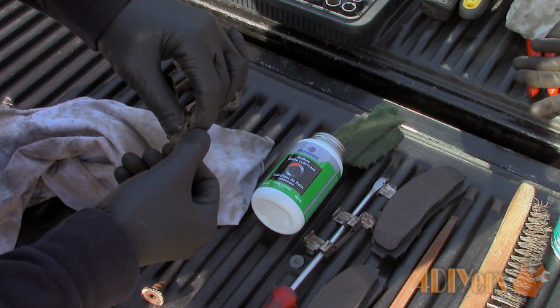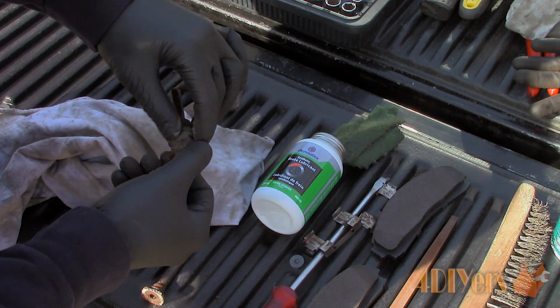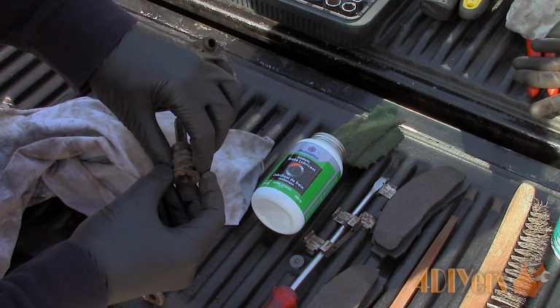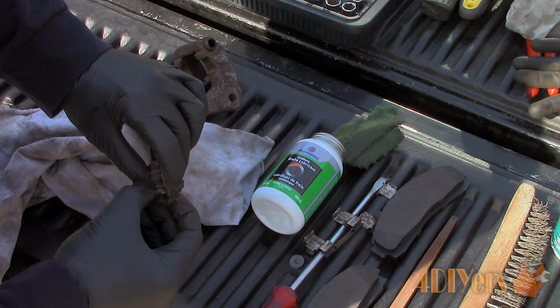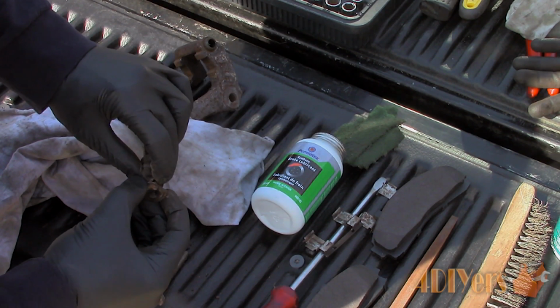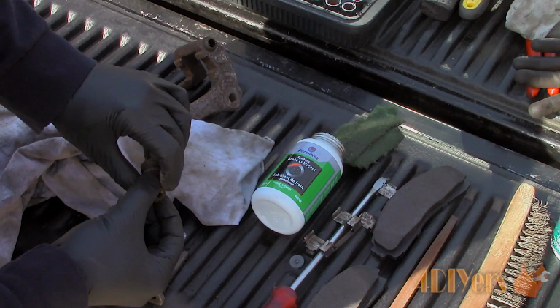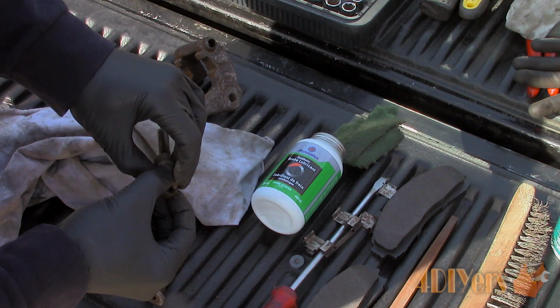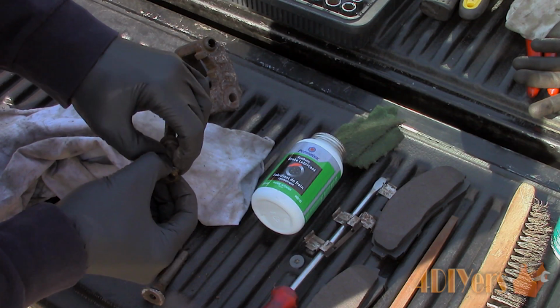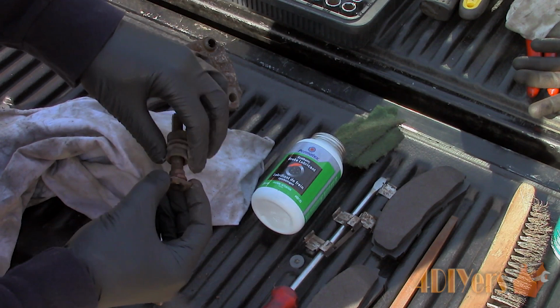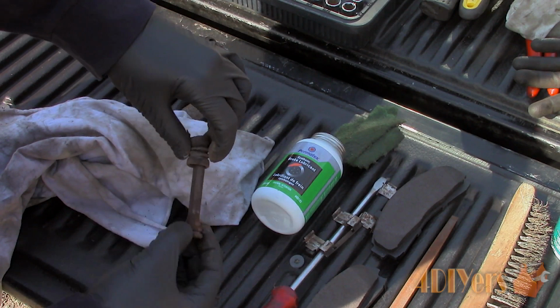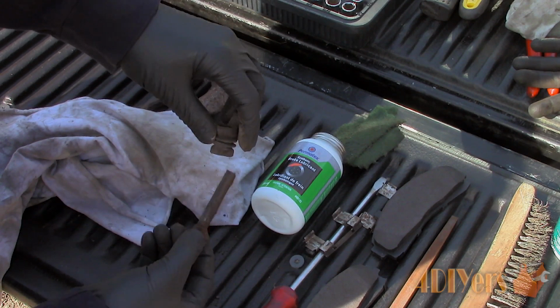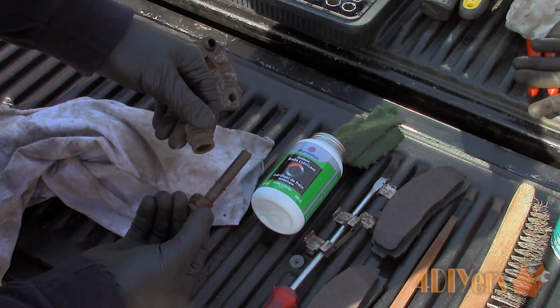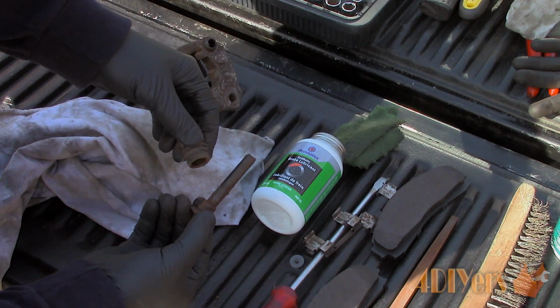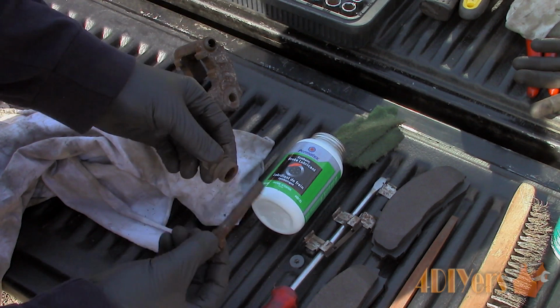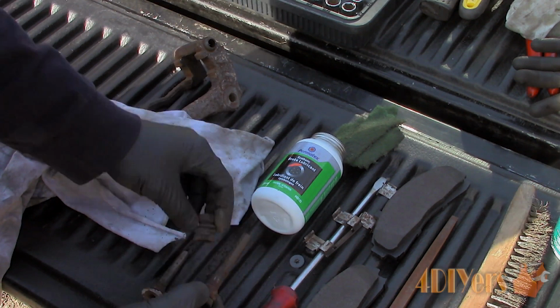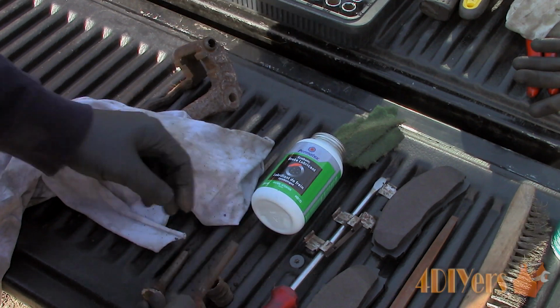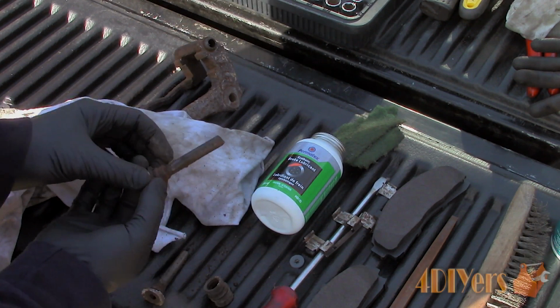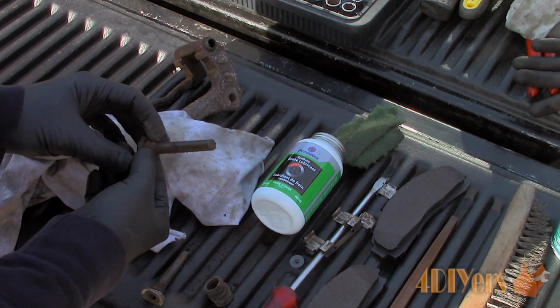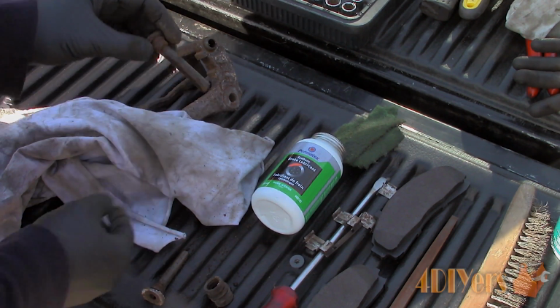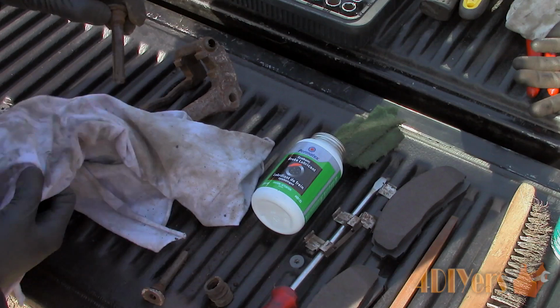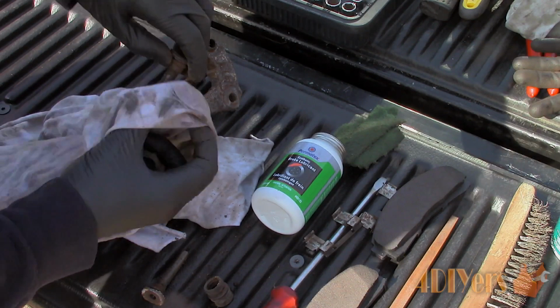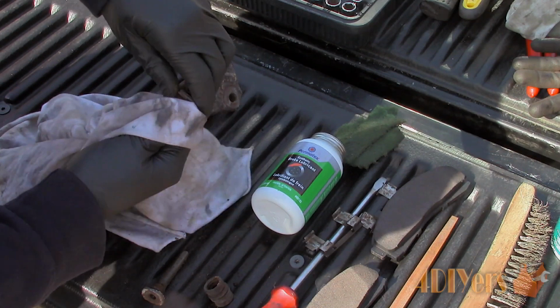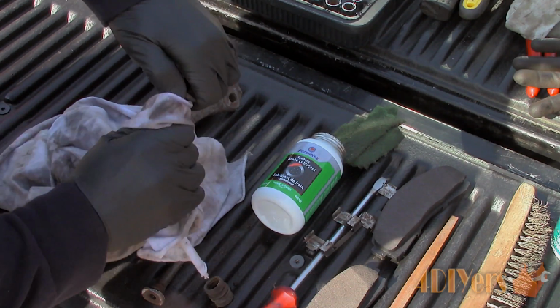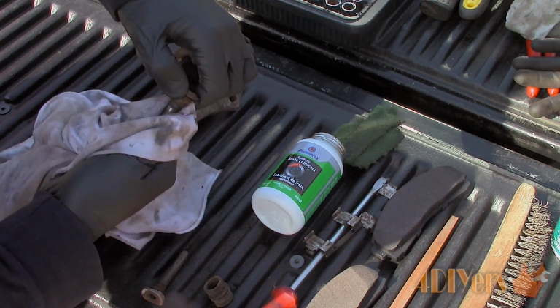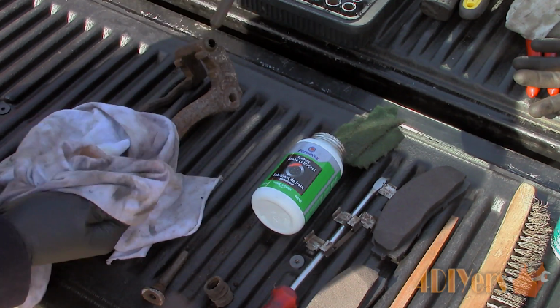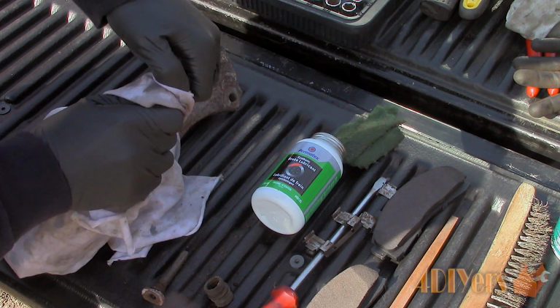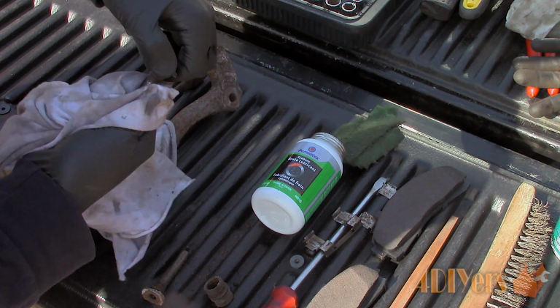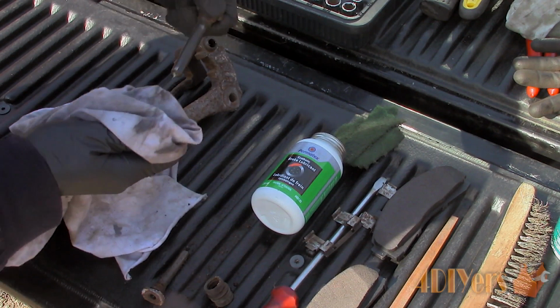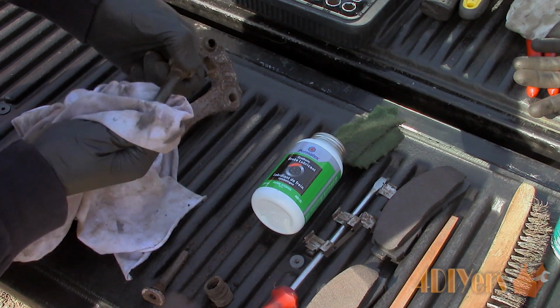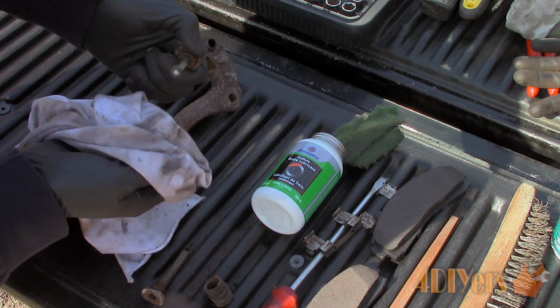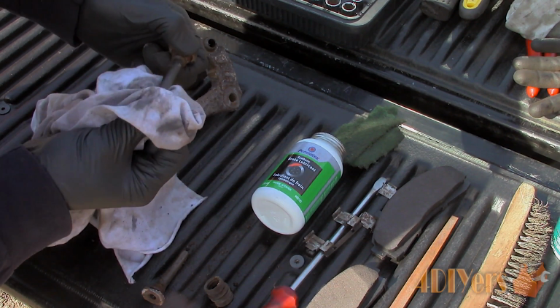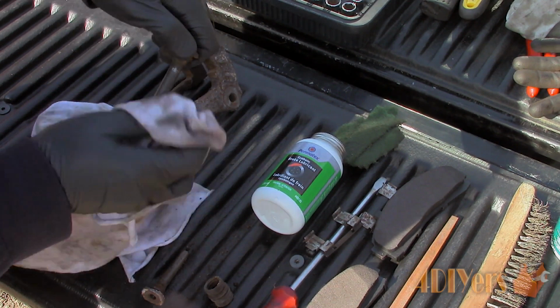Any time there is work done on the brakes, the sliding pins should be checked and lubricated. If the pins are too far damaged, then they will need to be replaced and can be purchased along with new boots. I will include a link in the description below to the video relating specifically to sliding pins.